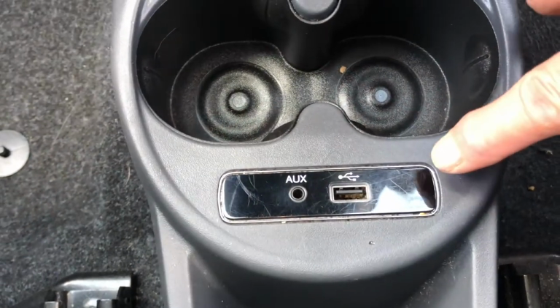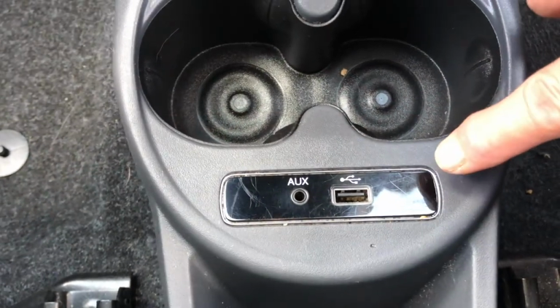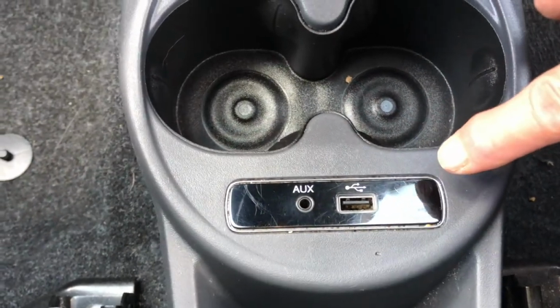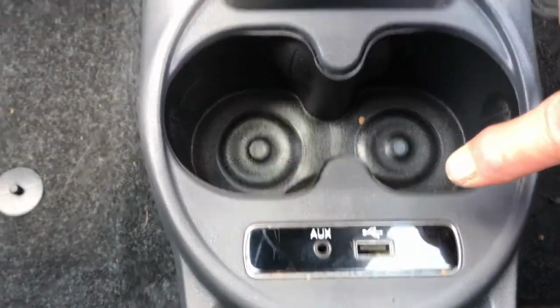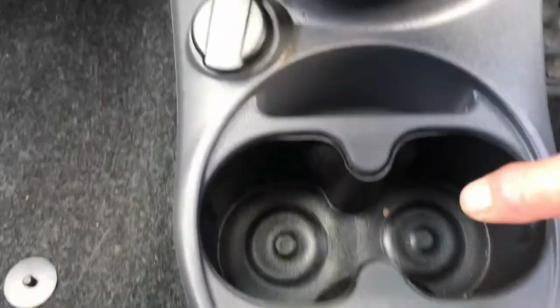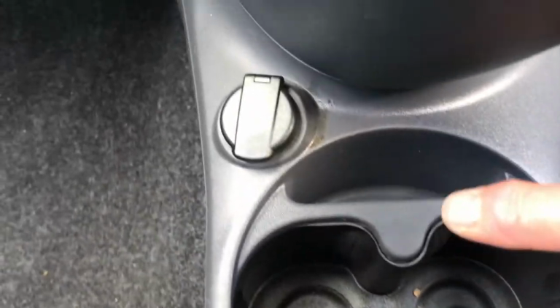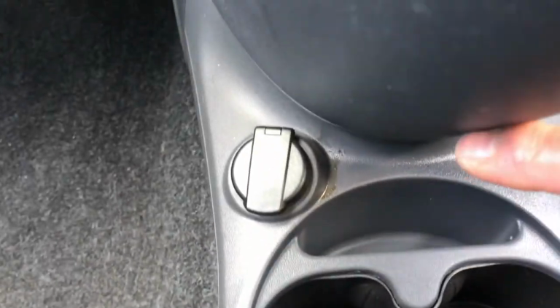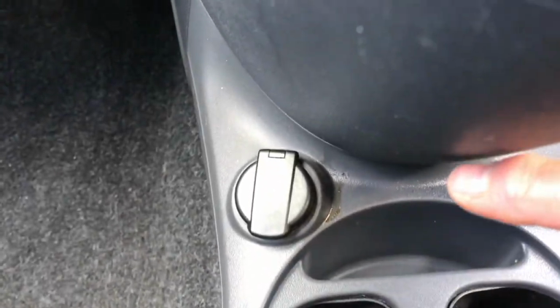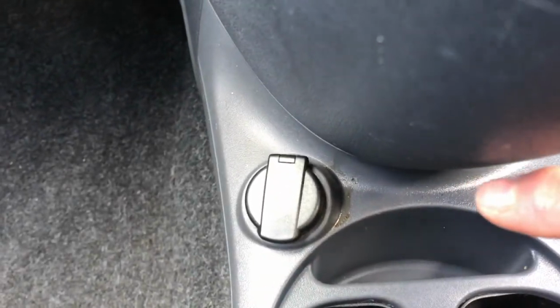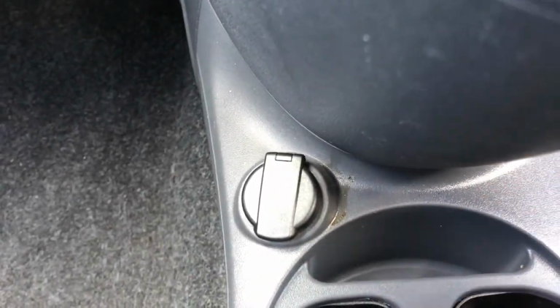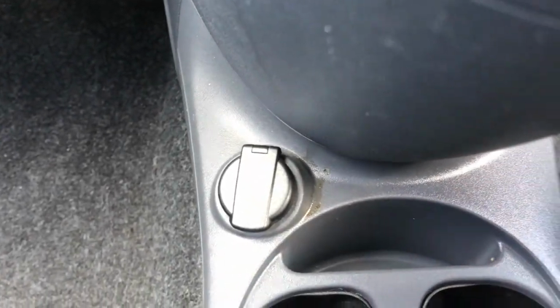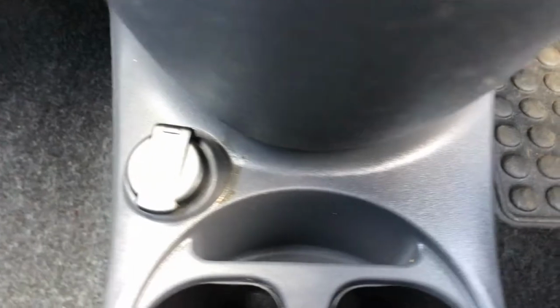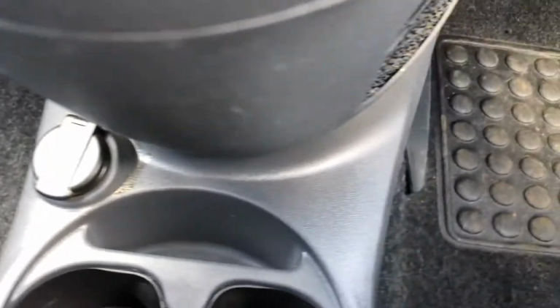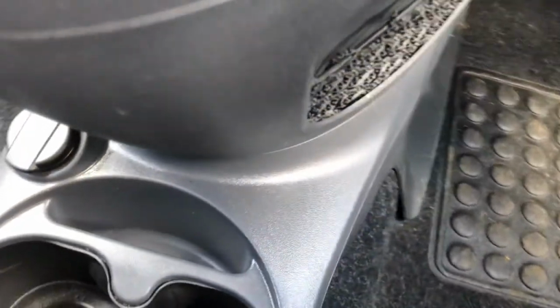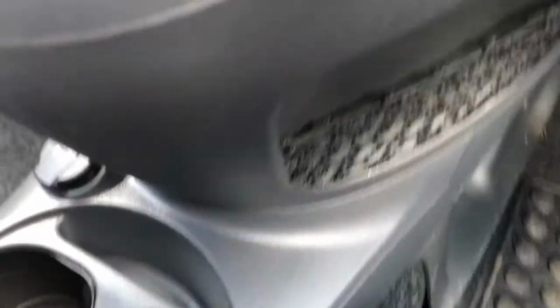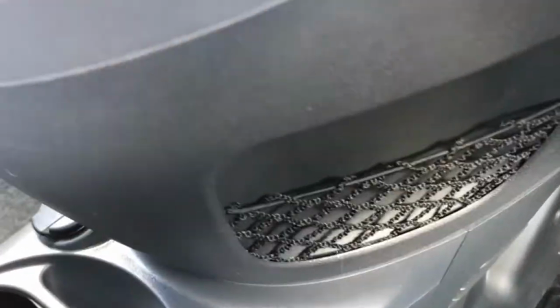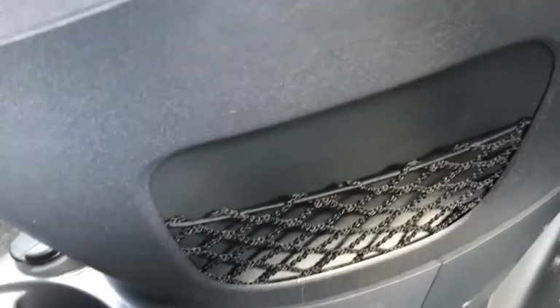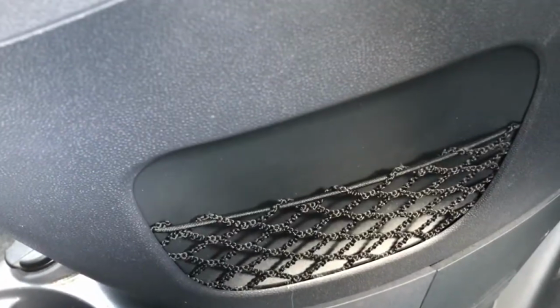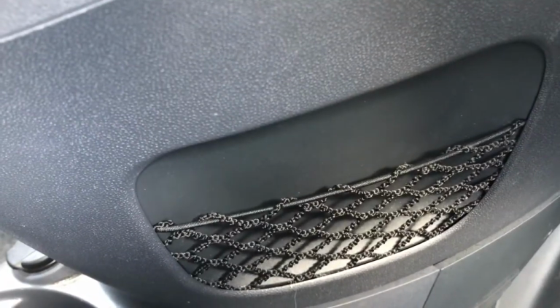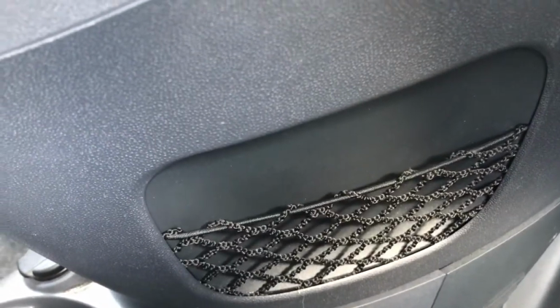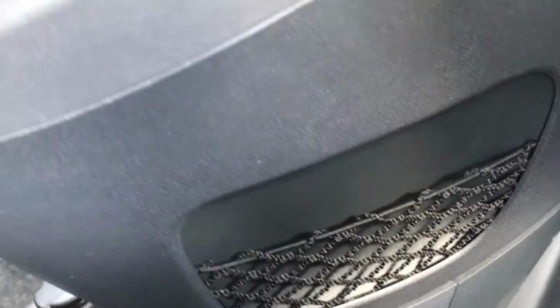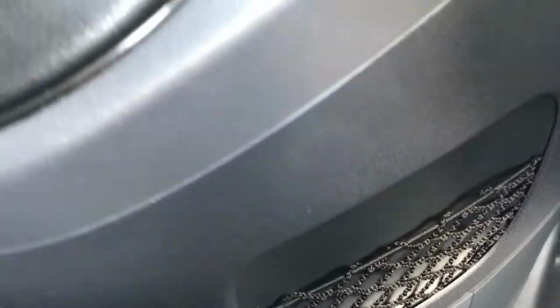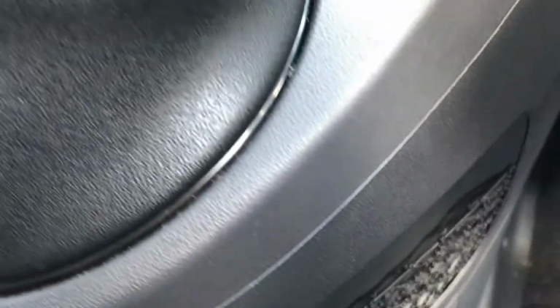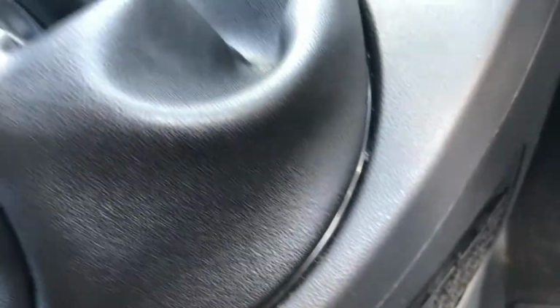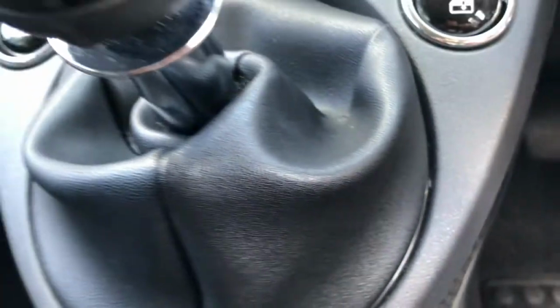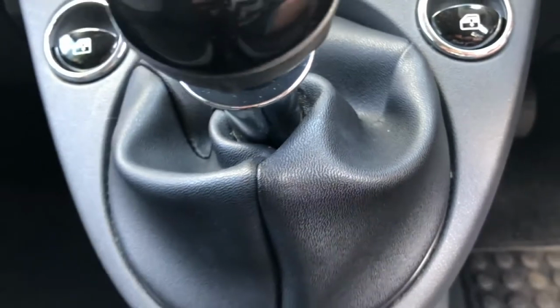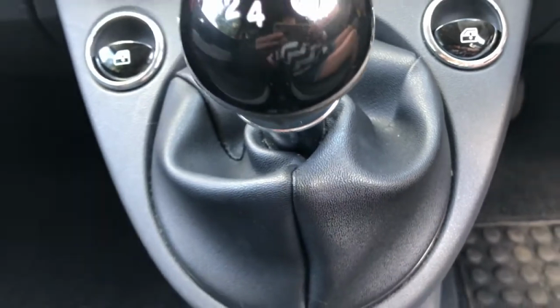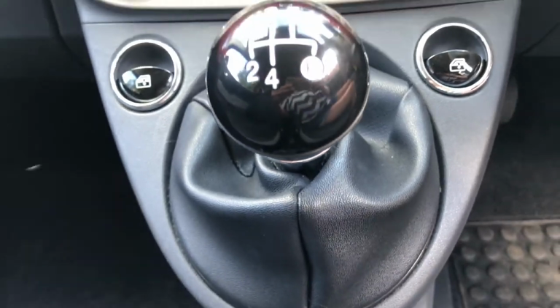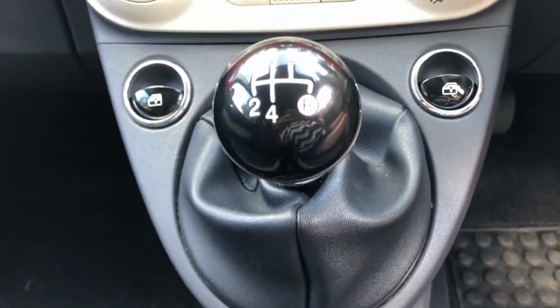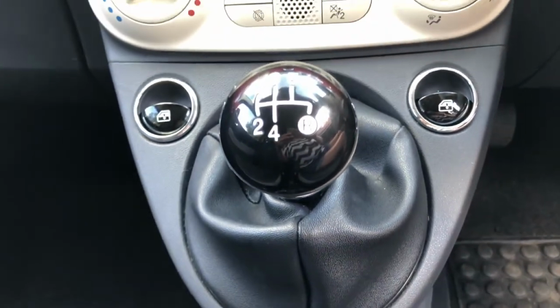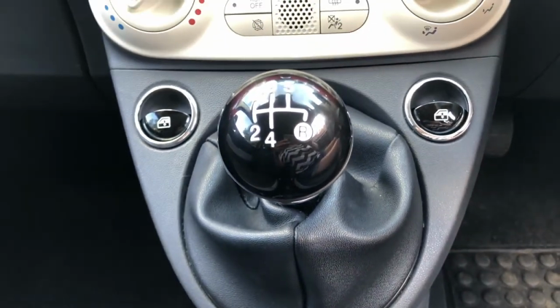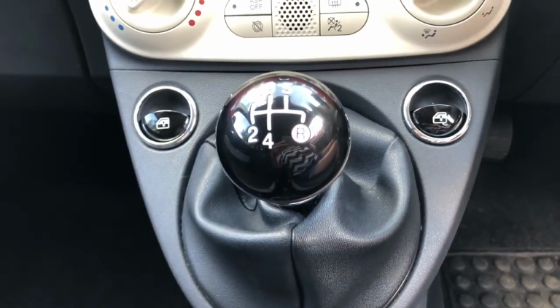USB and auxiliary ports, an auxiliary 12v power socket and a handy storage pocket. A 5 speed manual with electrically operated windows.